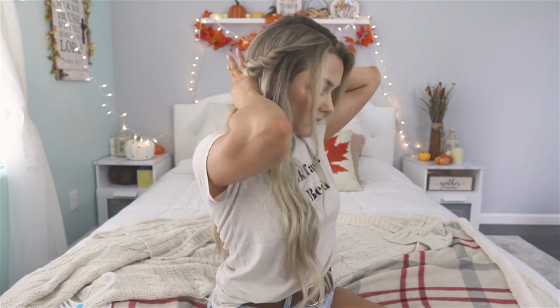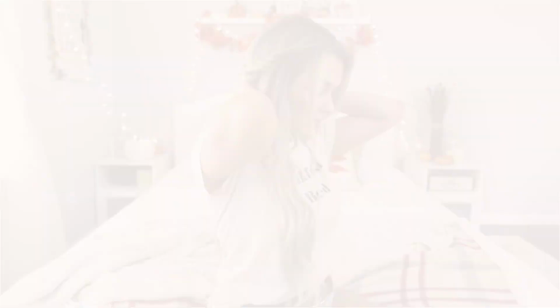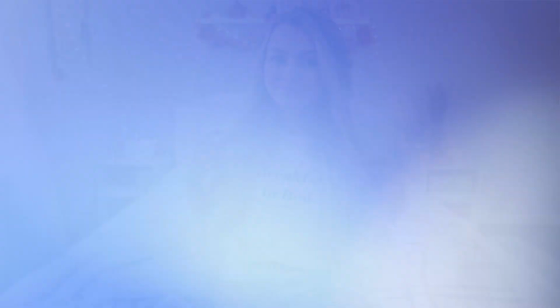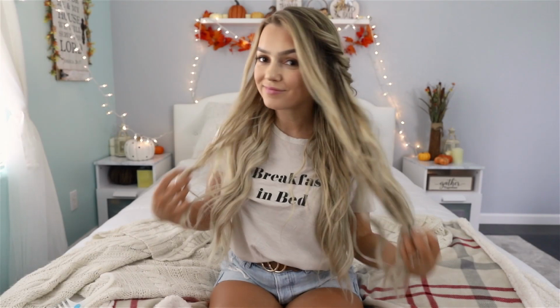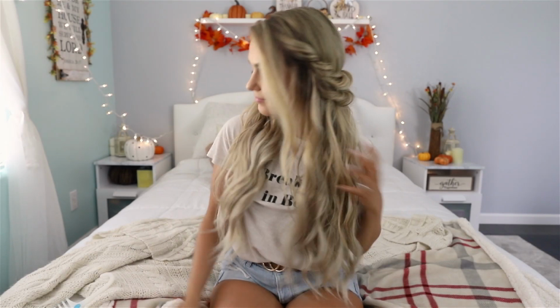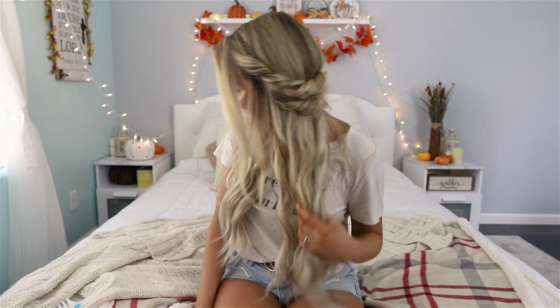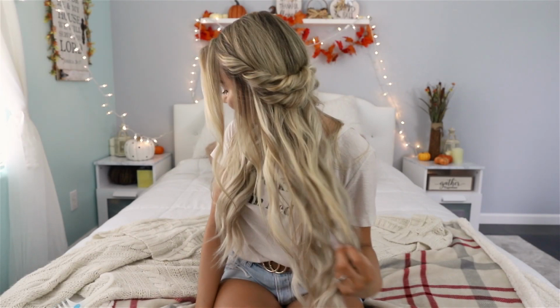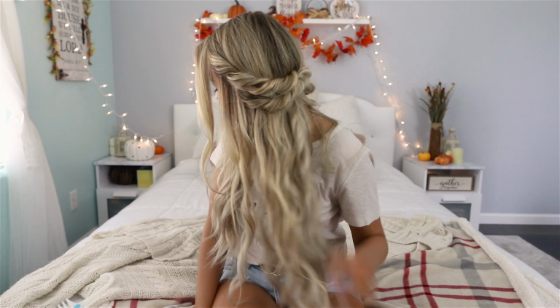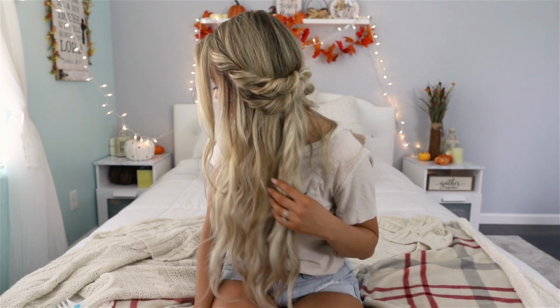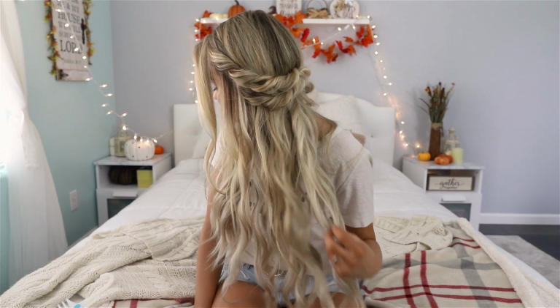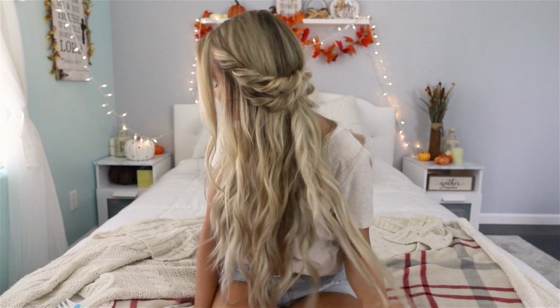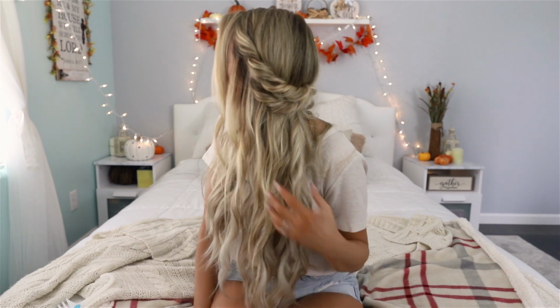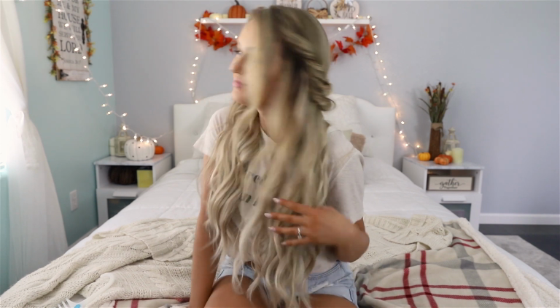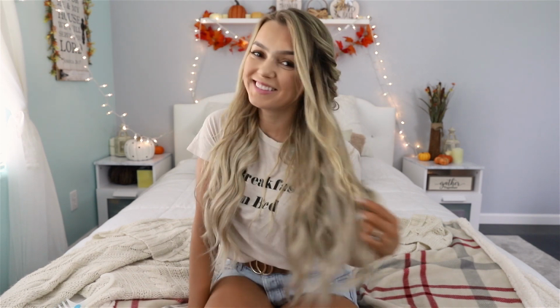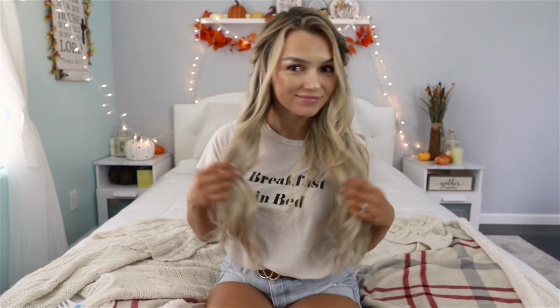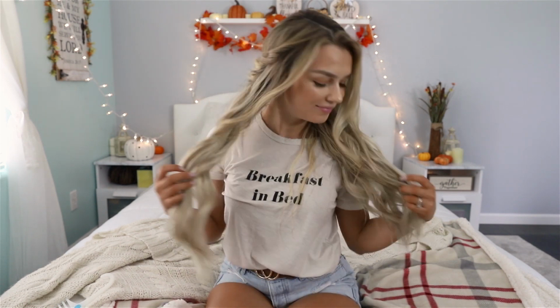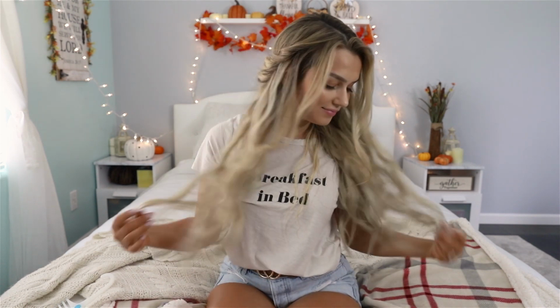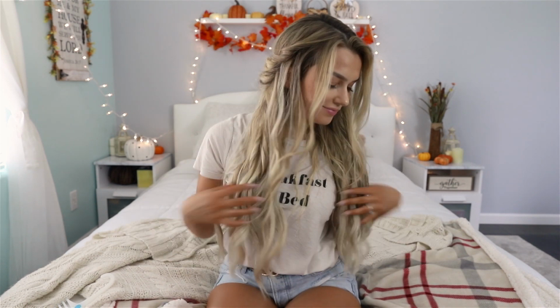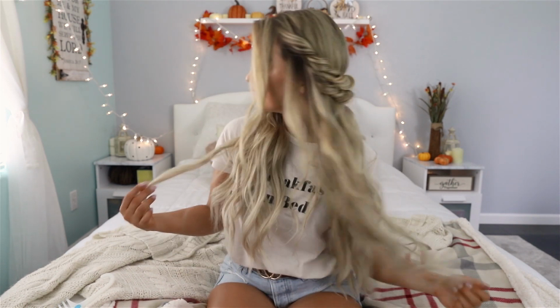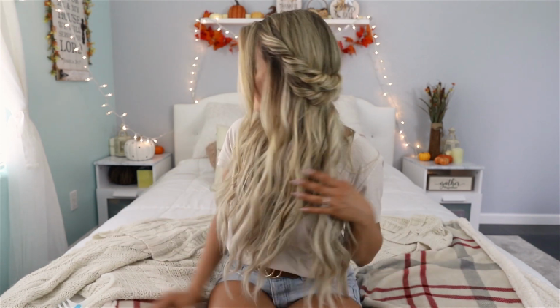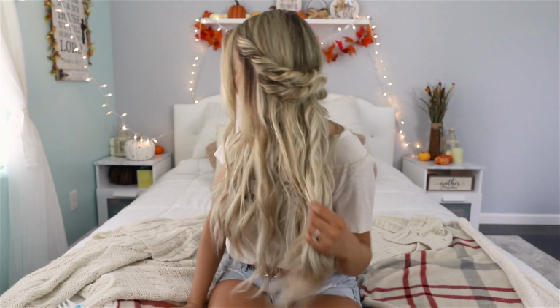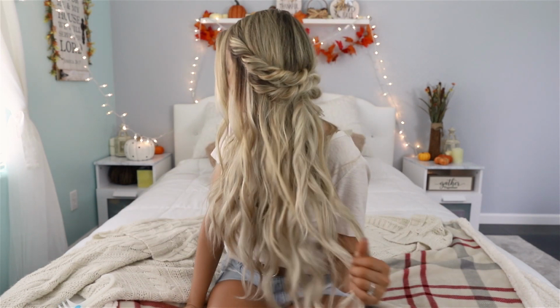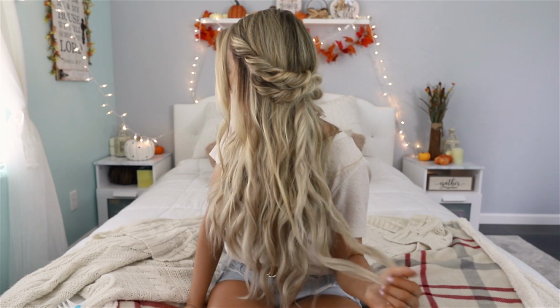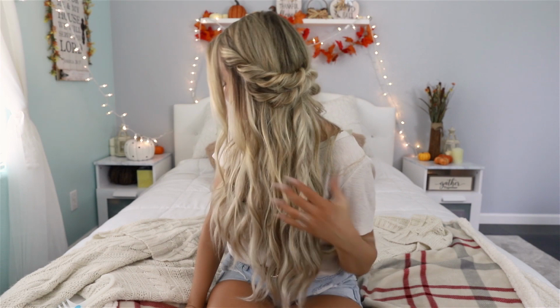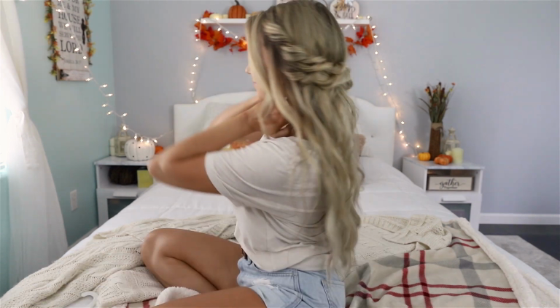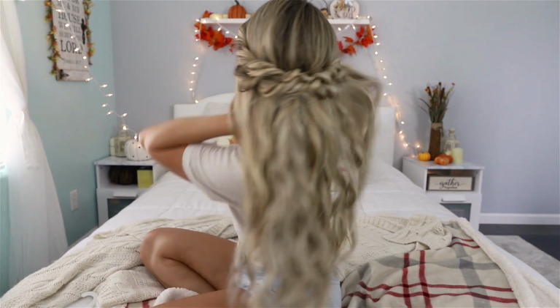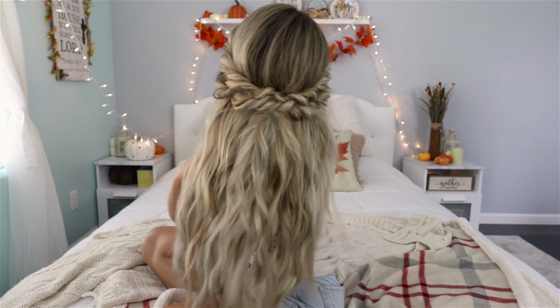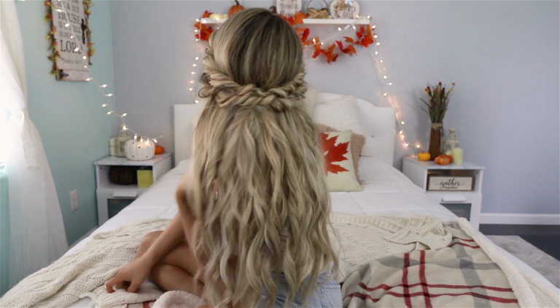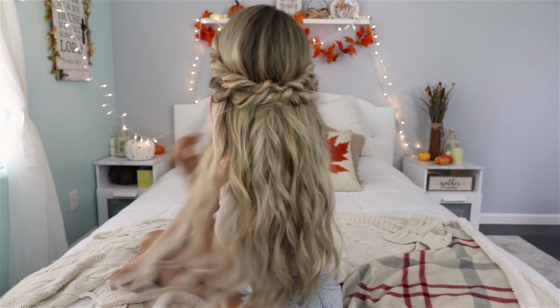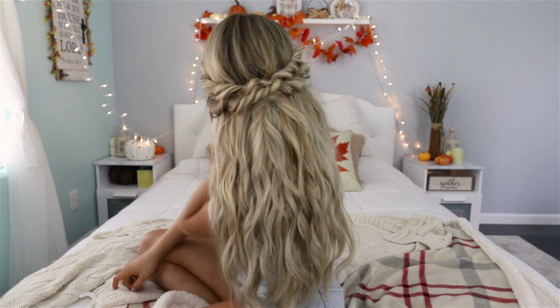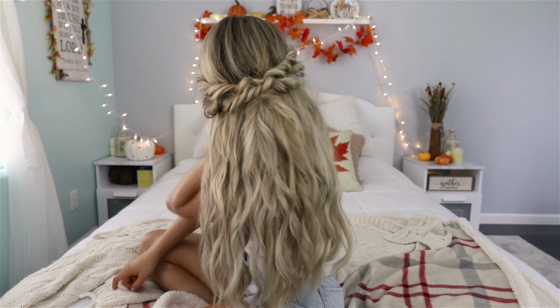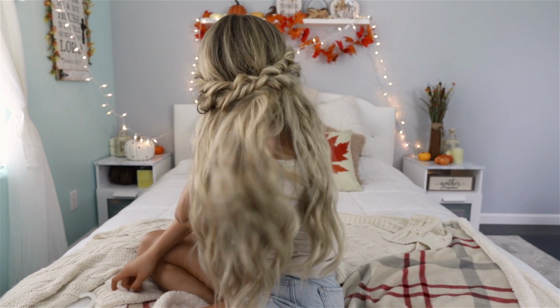And this is the final look, my super quick and easy boho half-up hairstyle. I absolutely love the curls that this curling iron gave me, and you will definitely be seeing this curling iron a lot more in future videos.